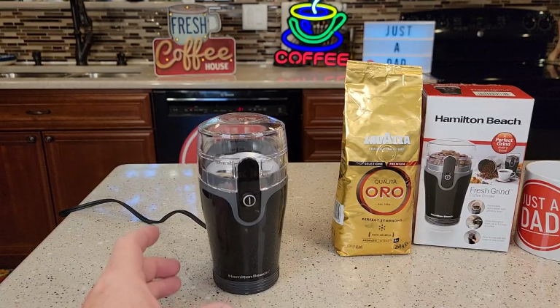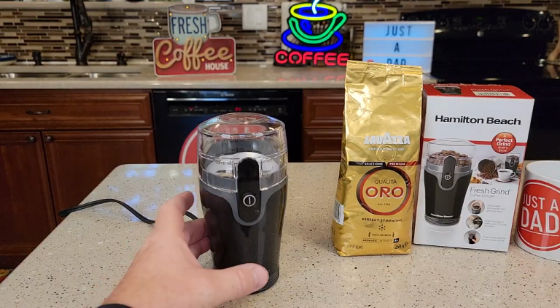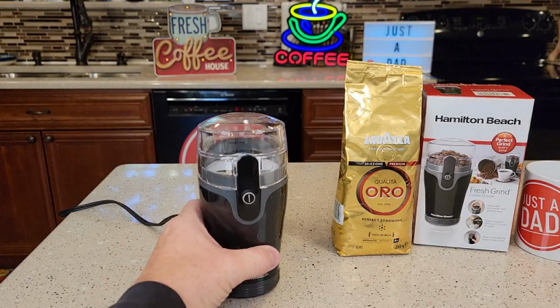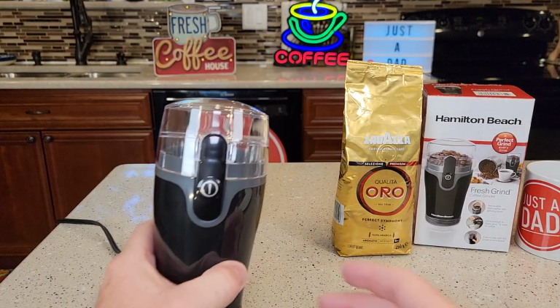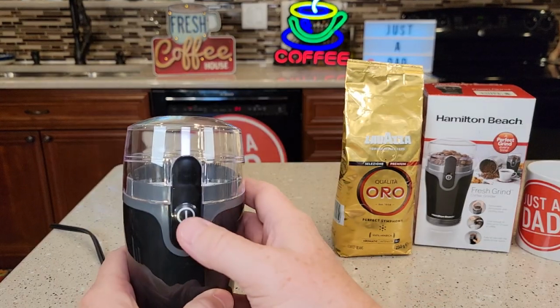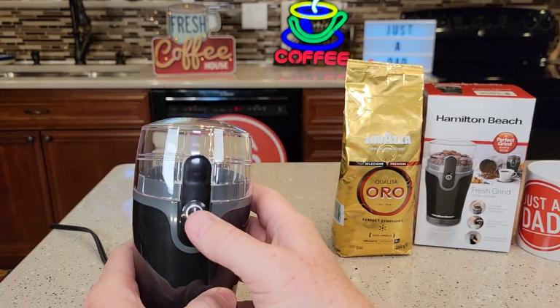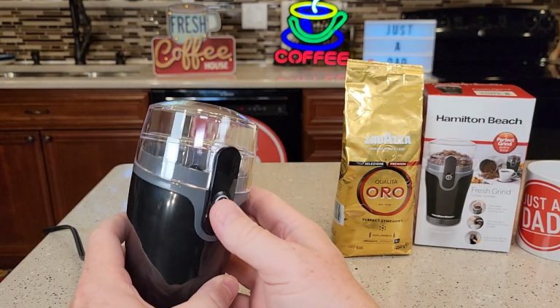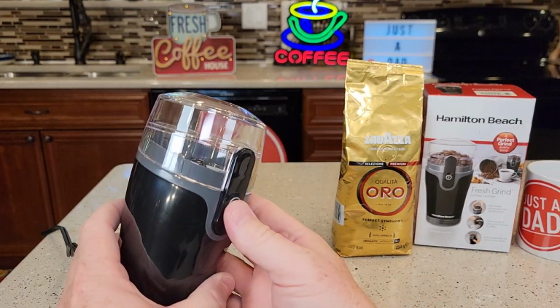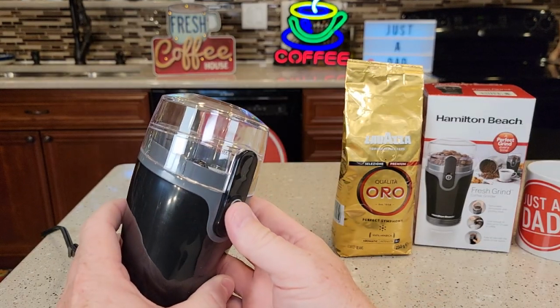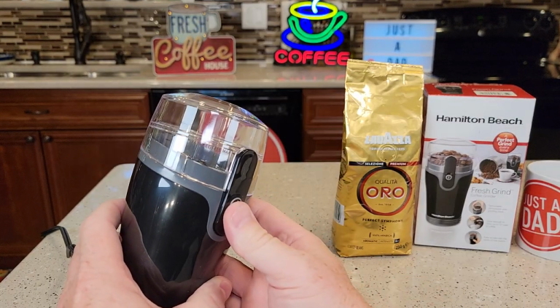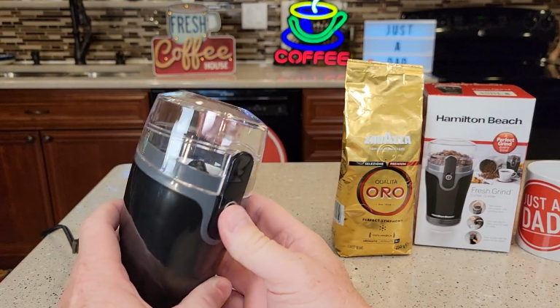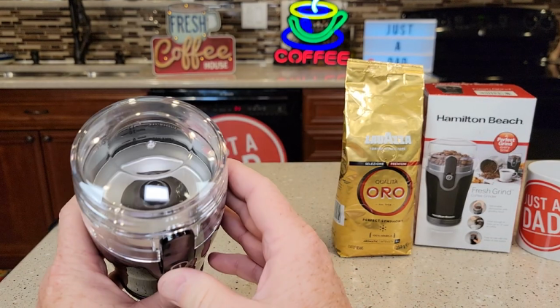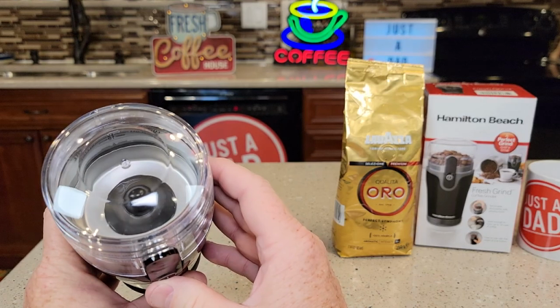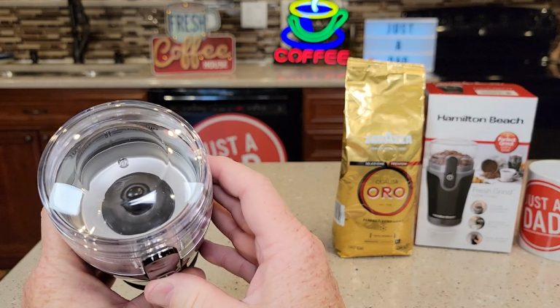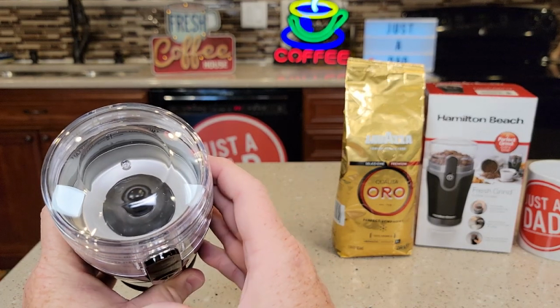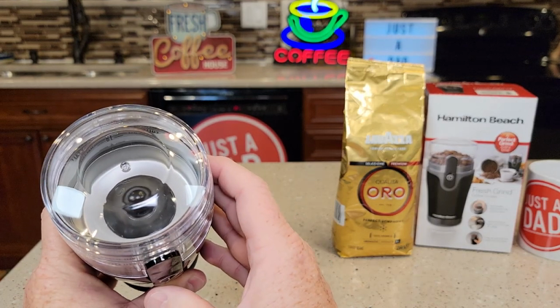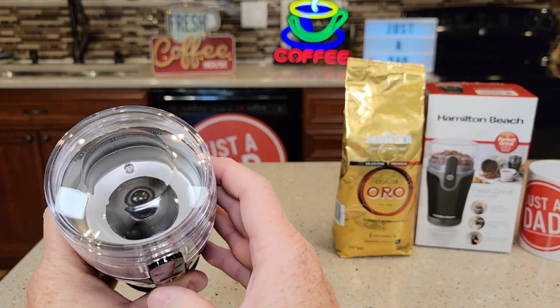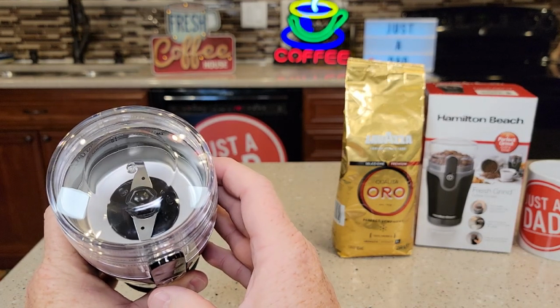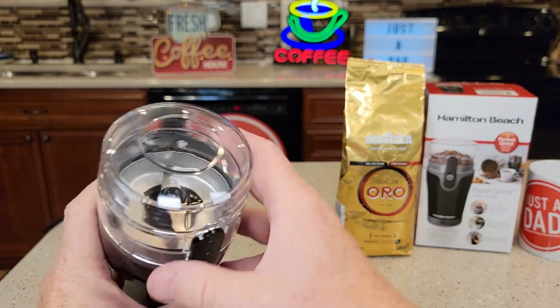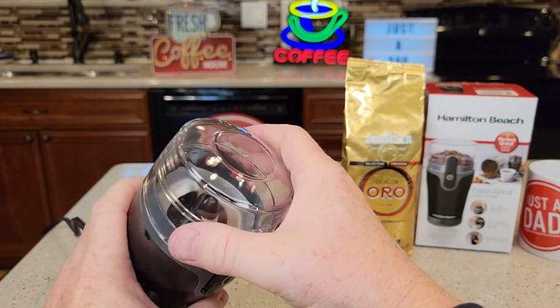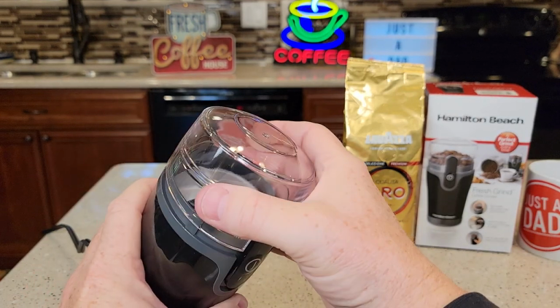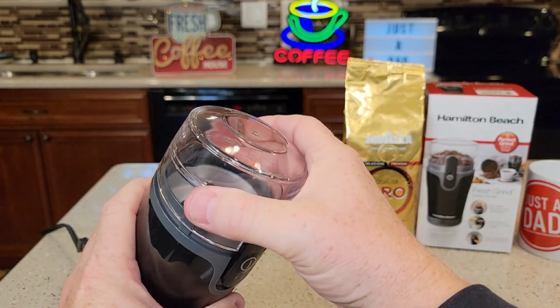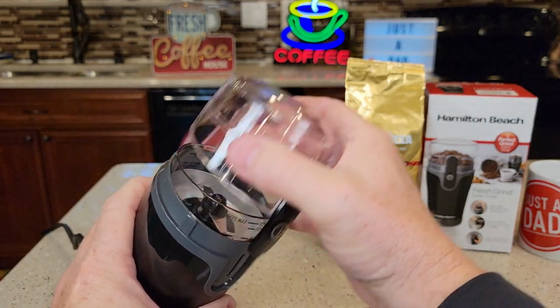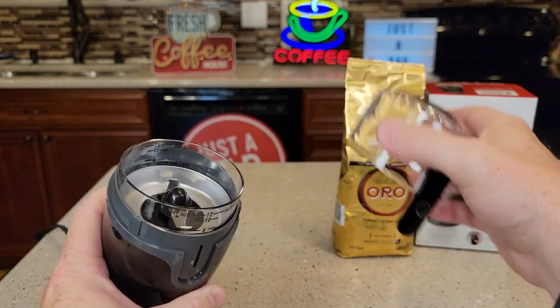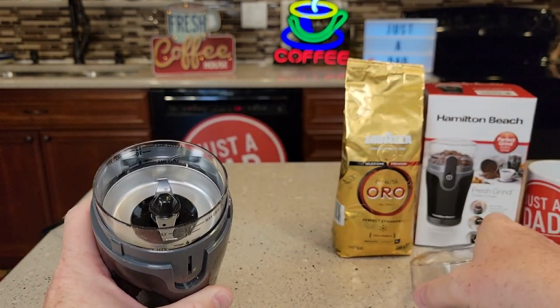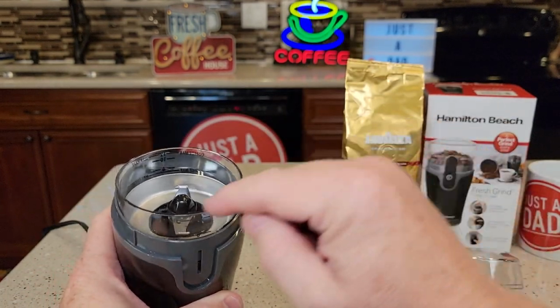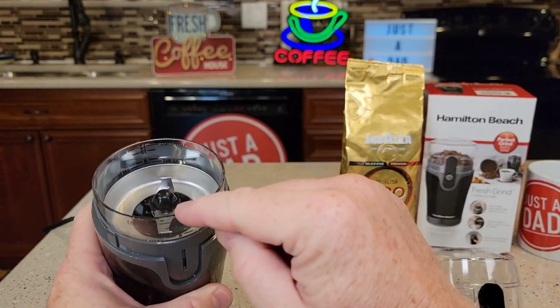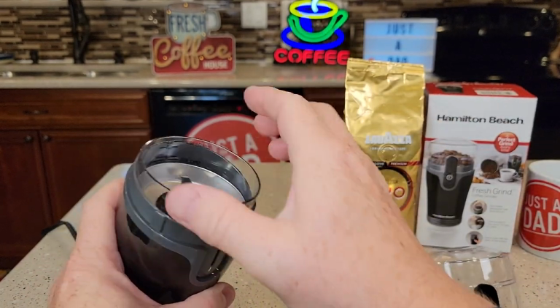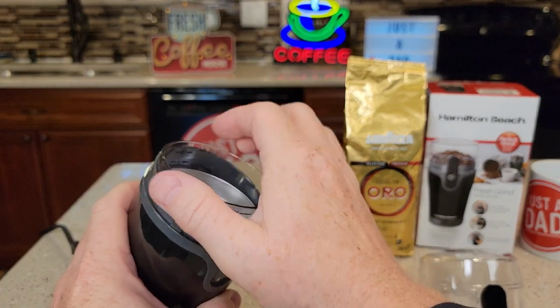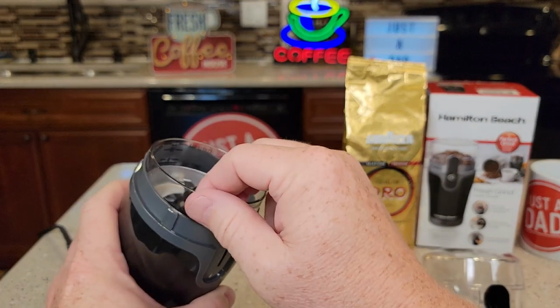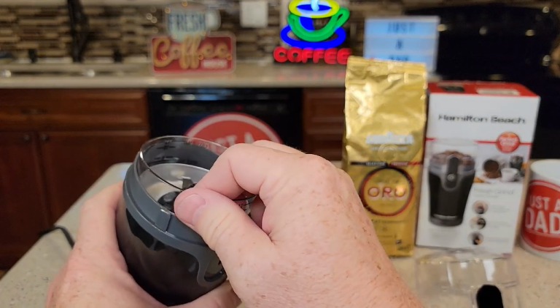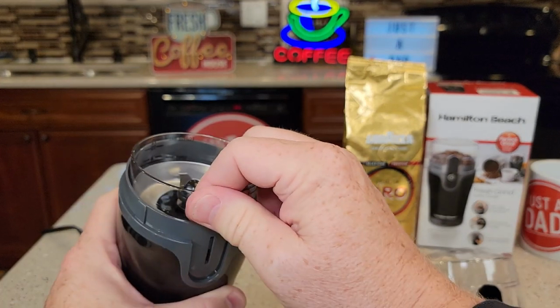The grinder is very simple to operate — you just press the button. It's called a chop grinder. You can just lift the lid off. This bowl is dishwasher safe.